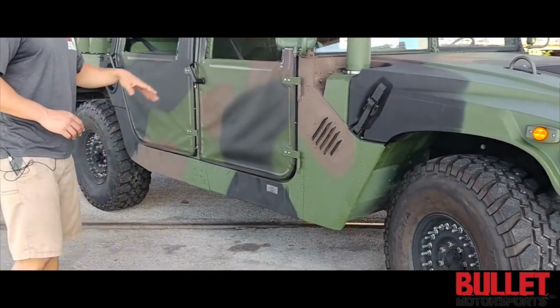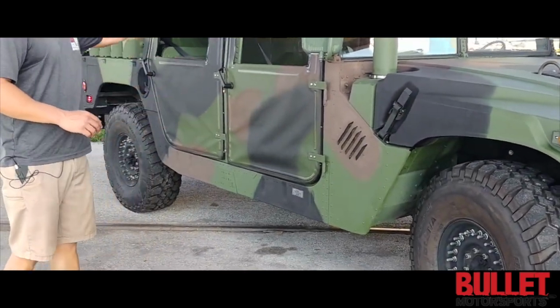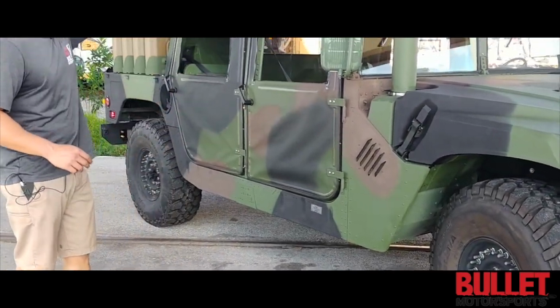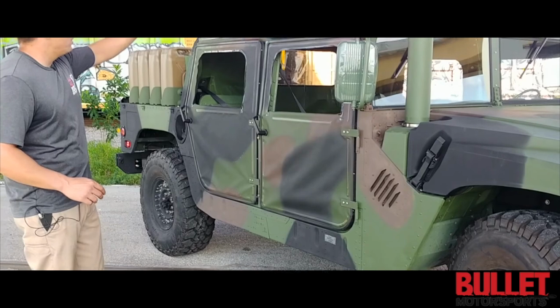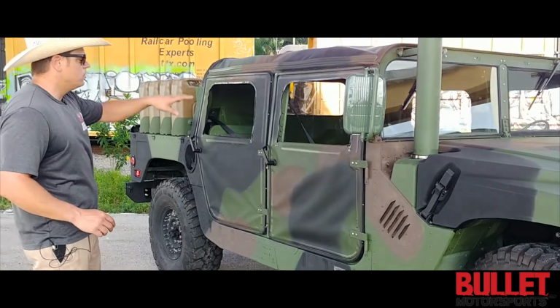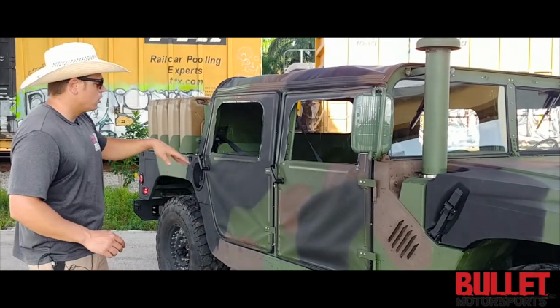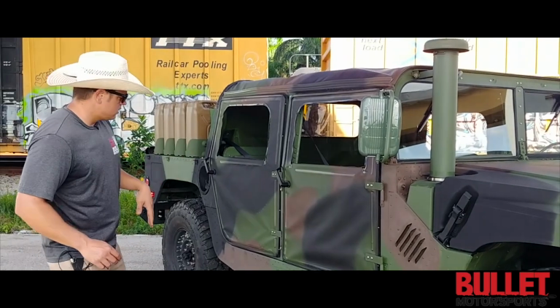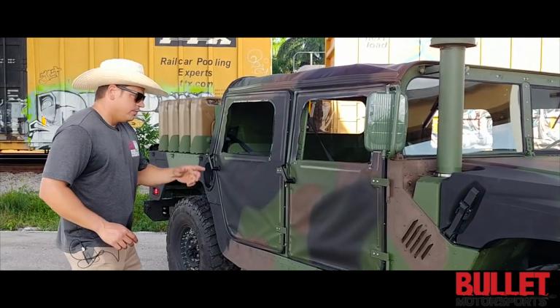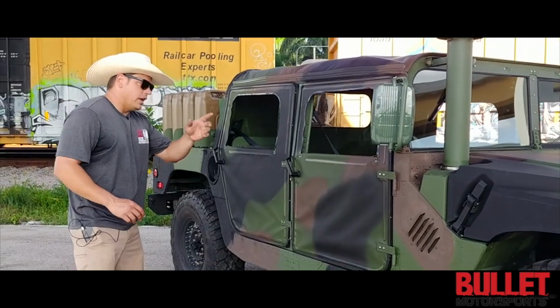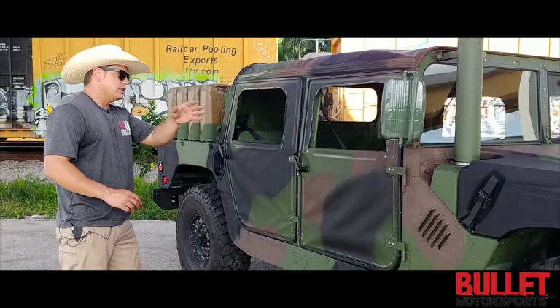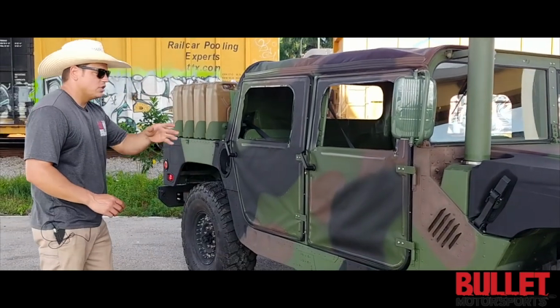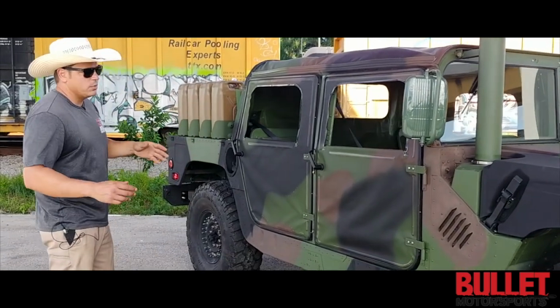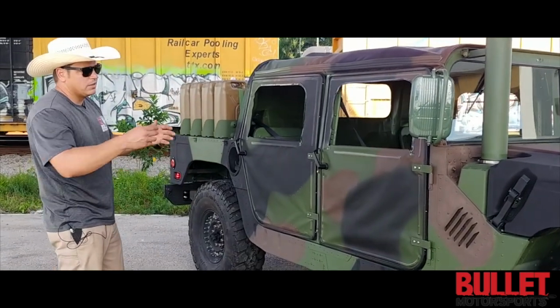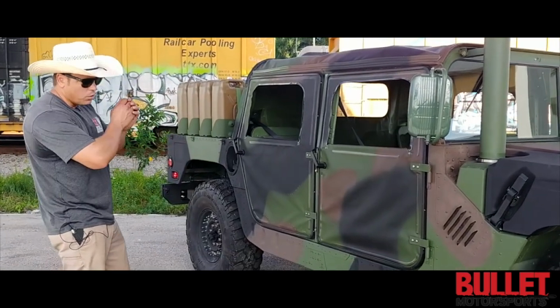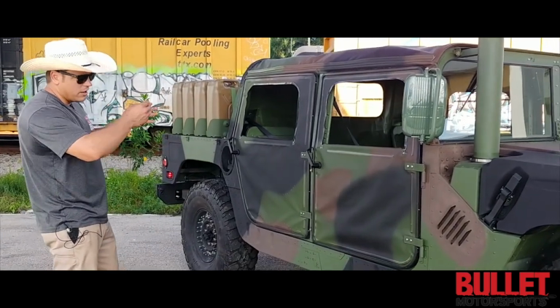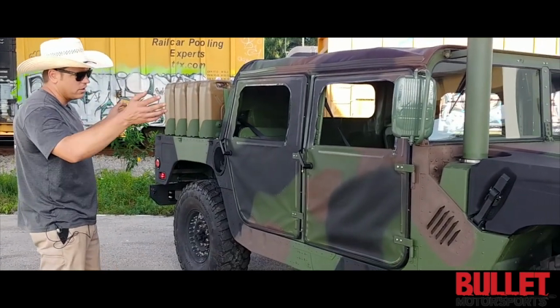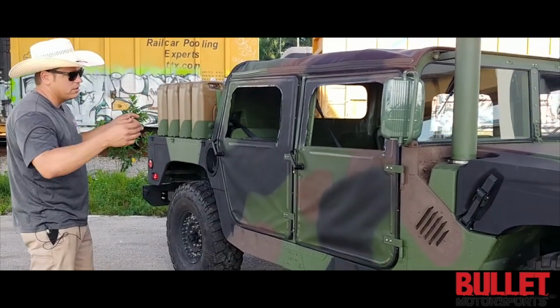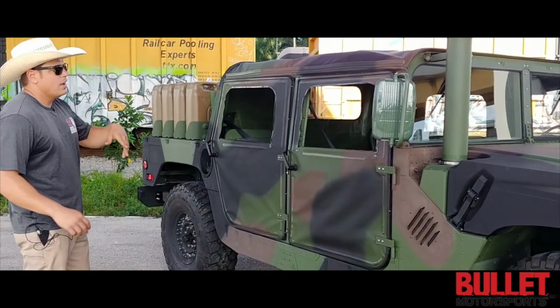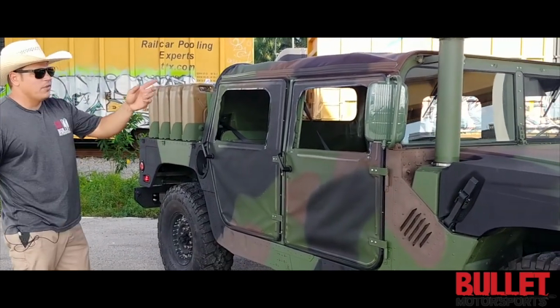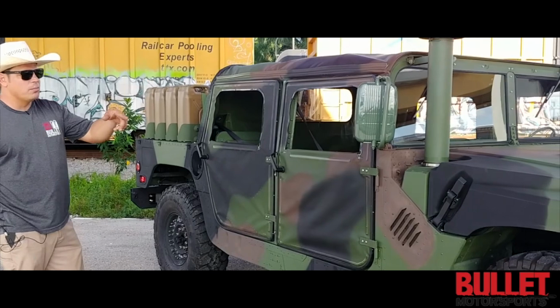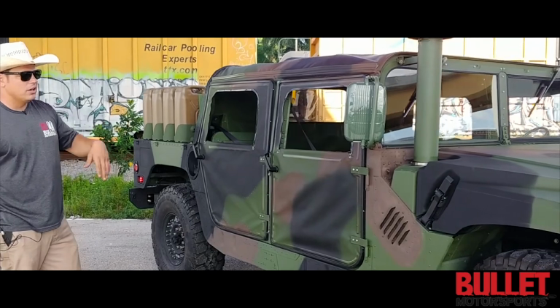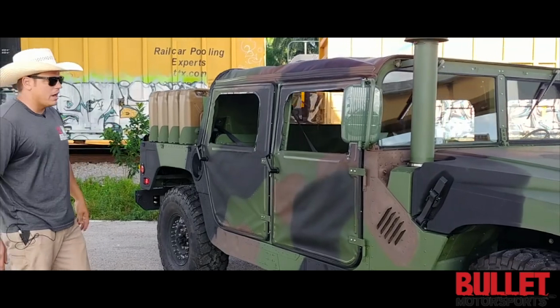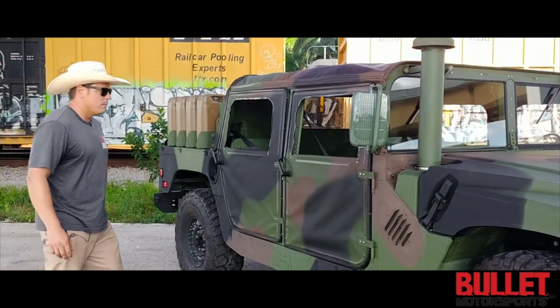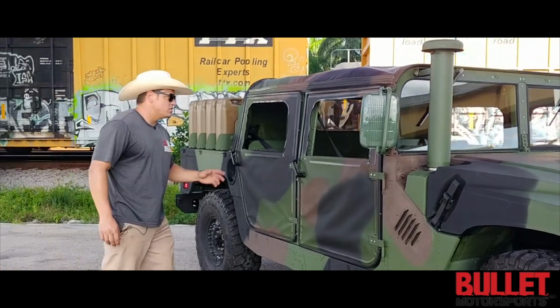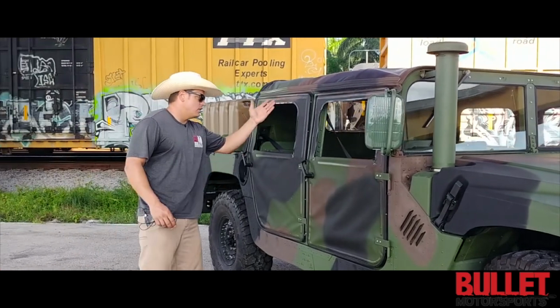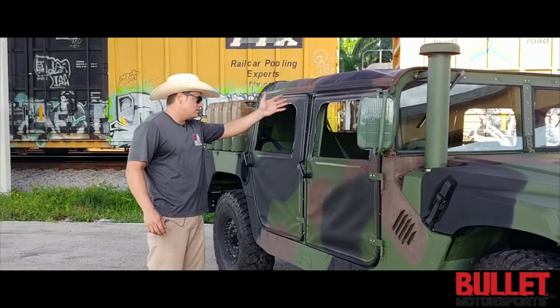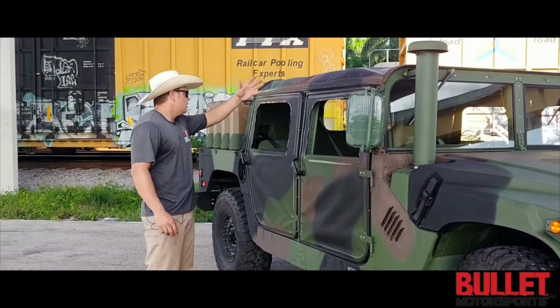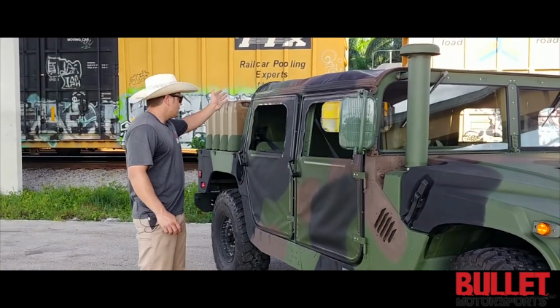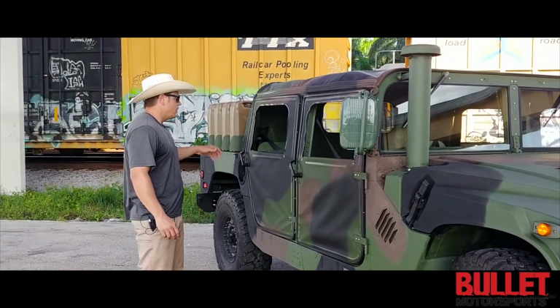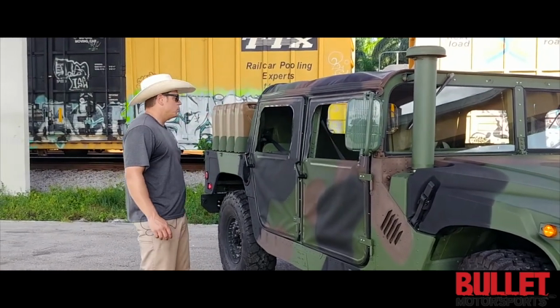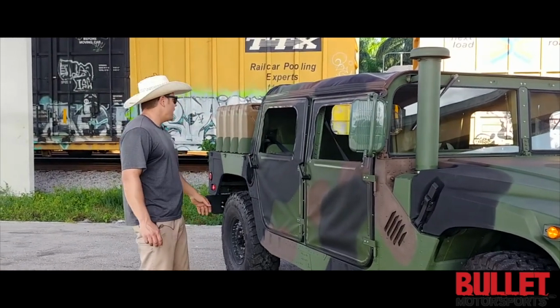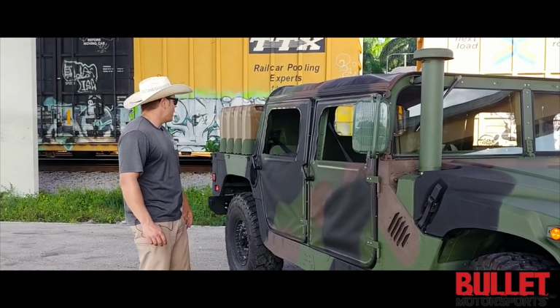We've got a new top and new doors. The paint has been touched up — we painted the whole entire truck in green and then followed the military pattern so that it matches up with the existing camouflage door patterns.